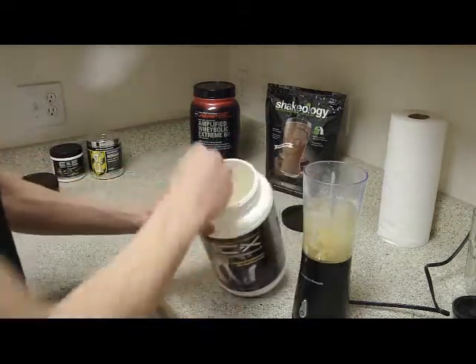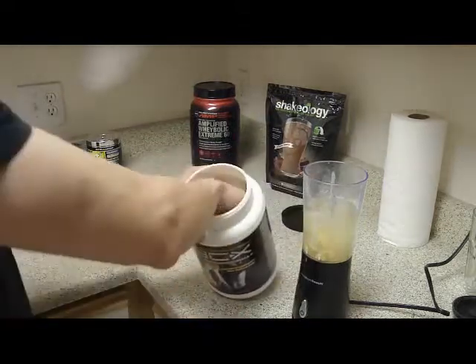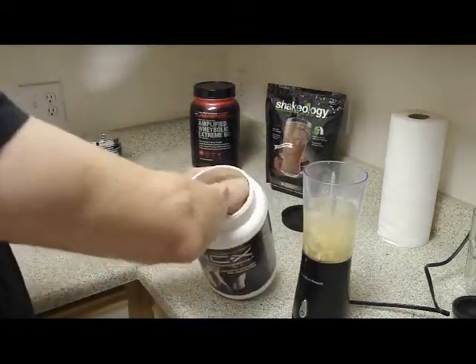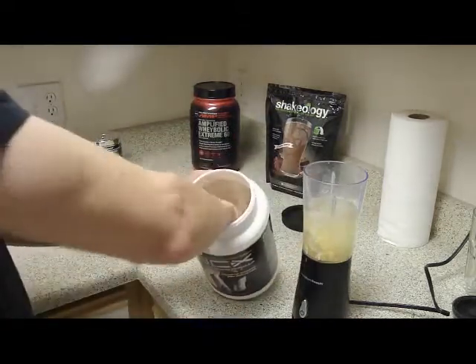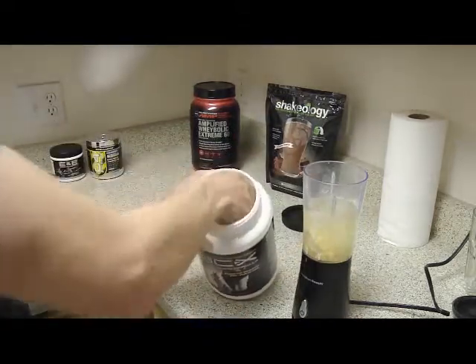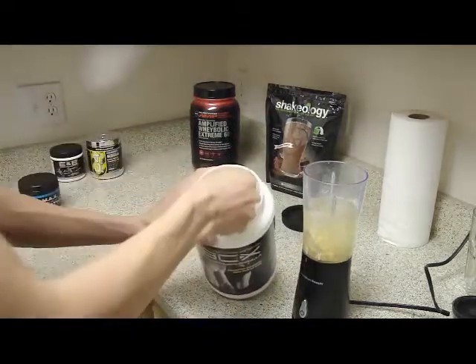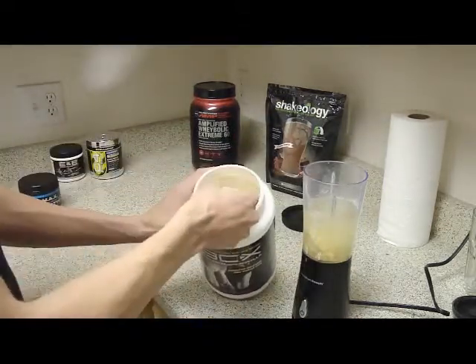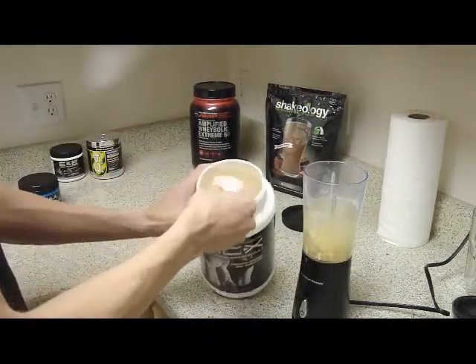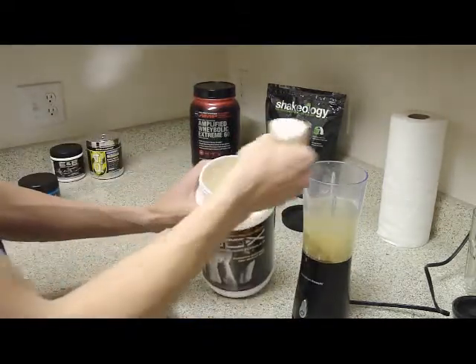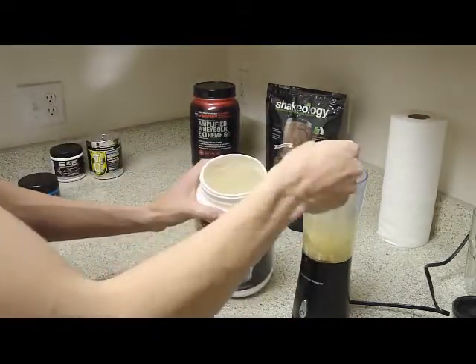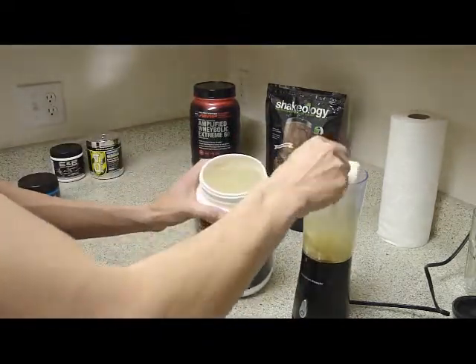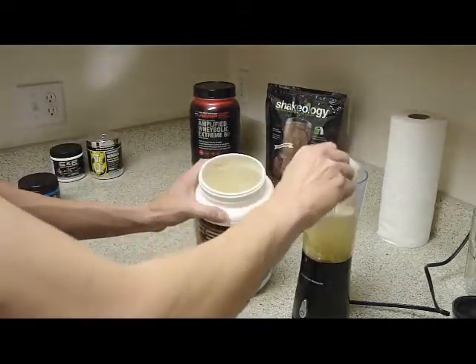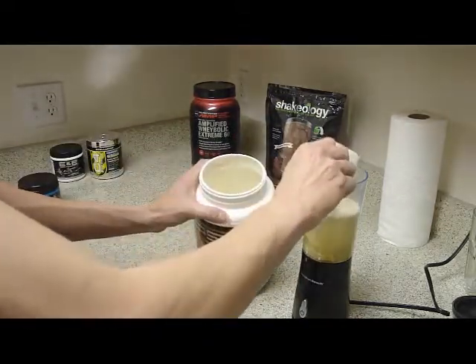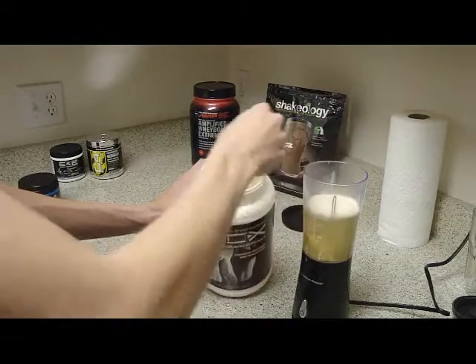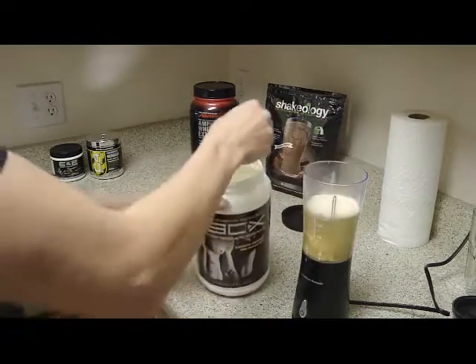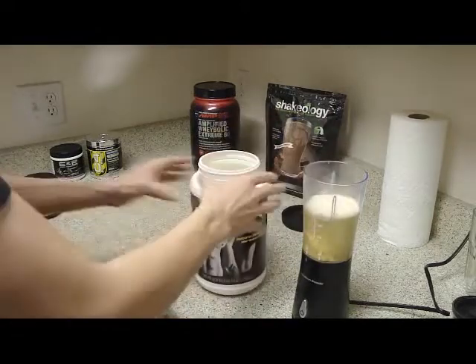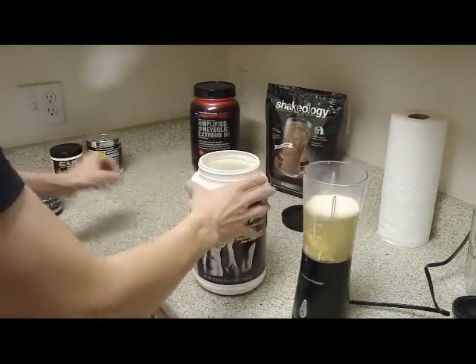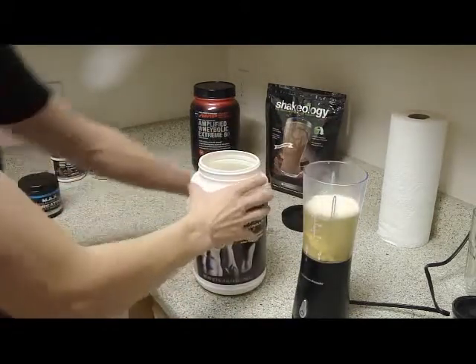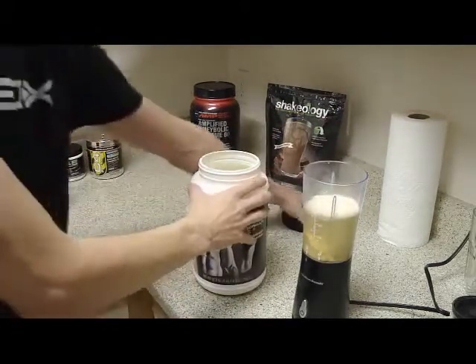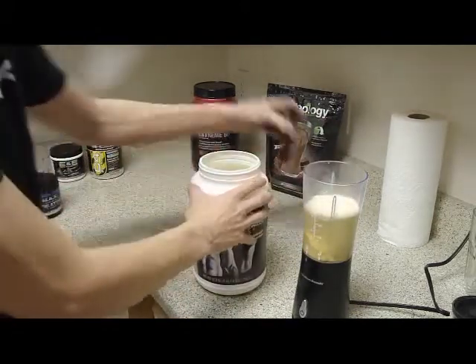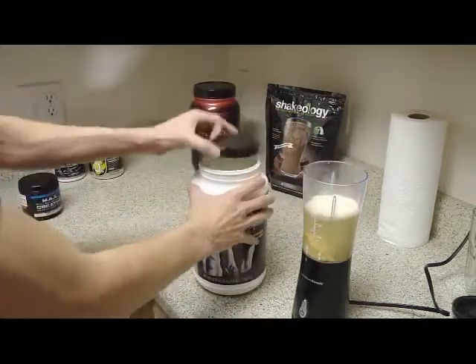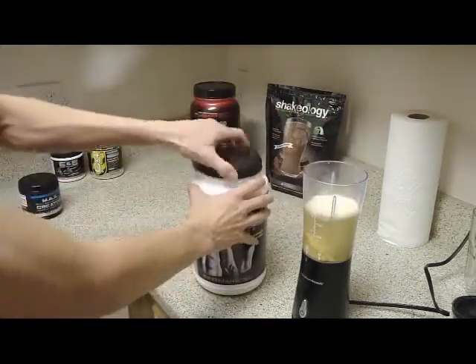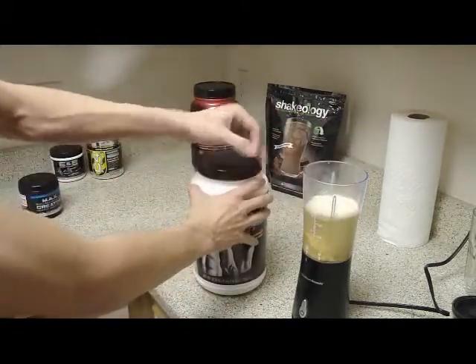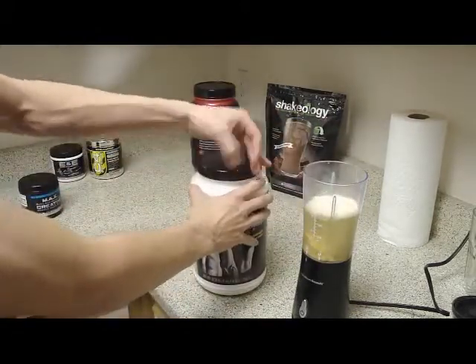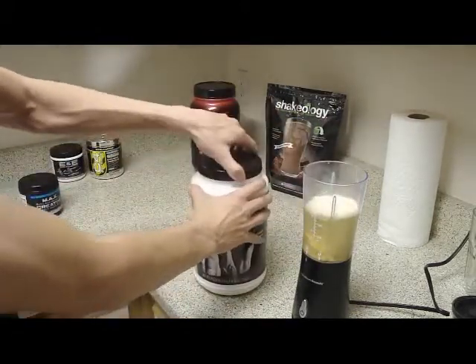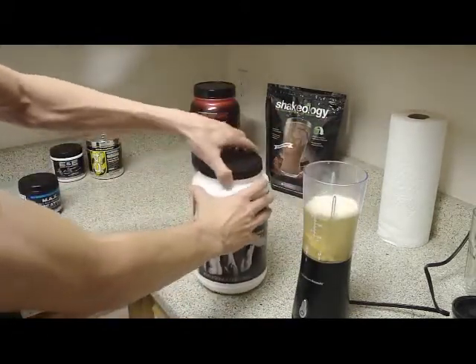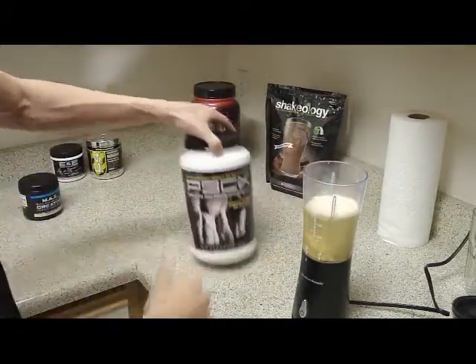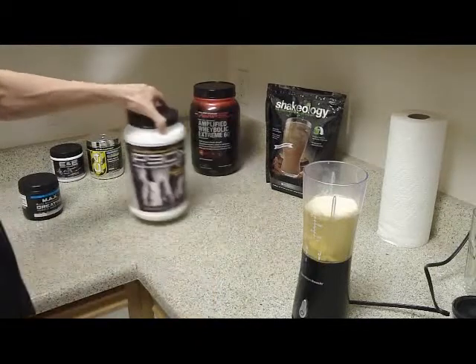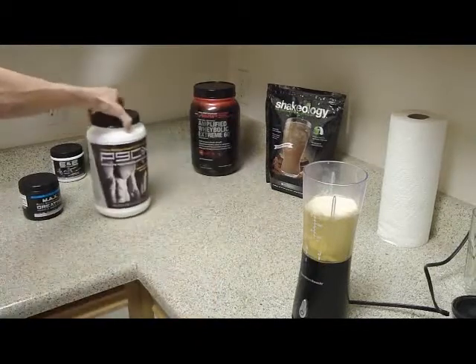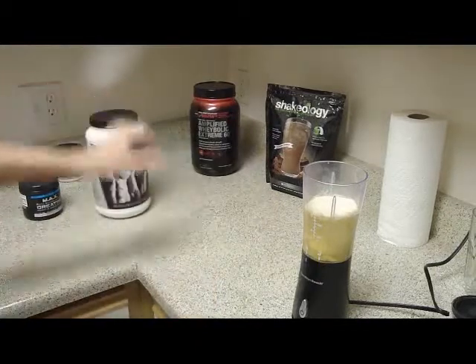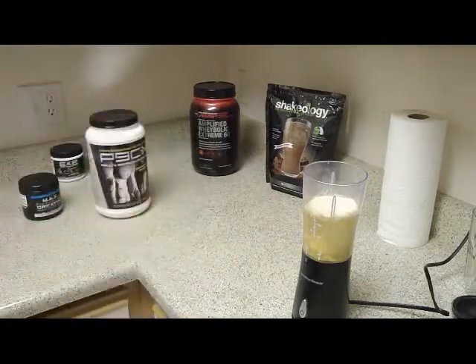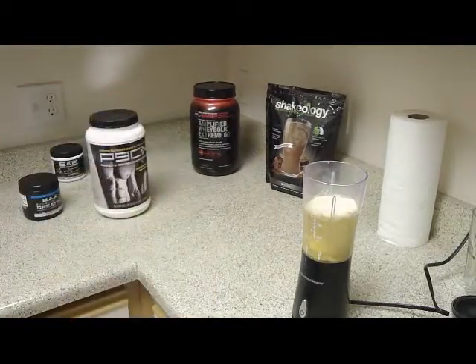And then one more scoop of Results and Recovery, just to balance it all out. And that is the recommended, or suggested I should say, serving size. So there you go on that.